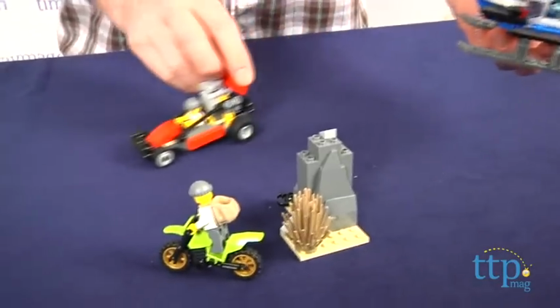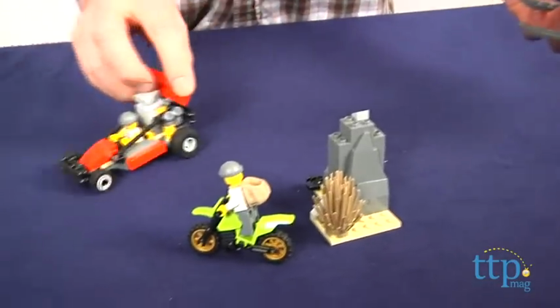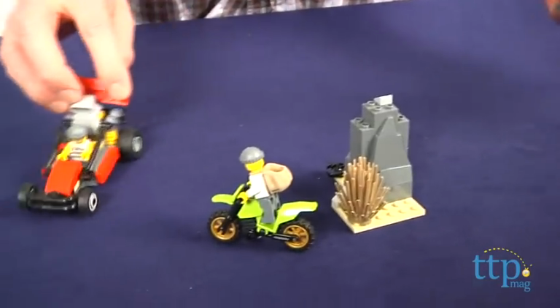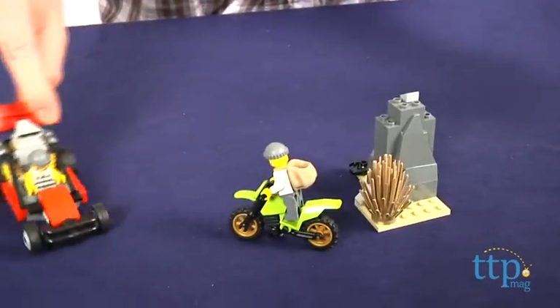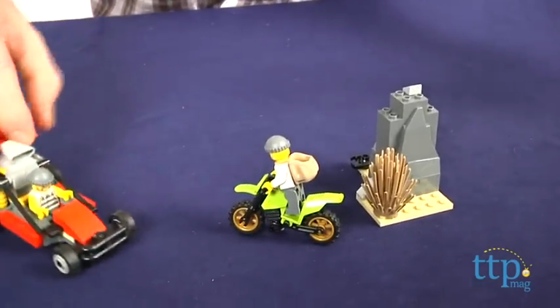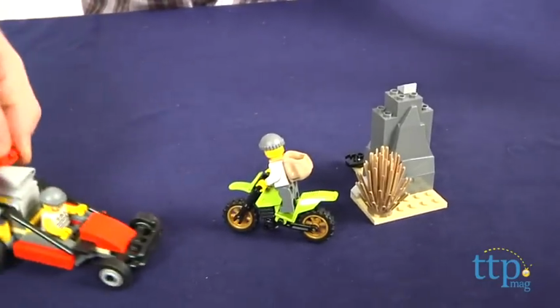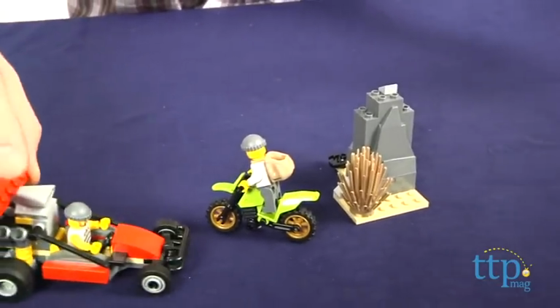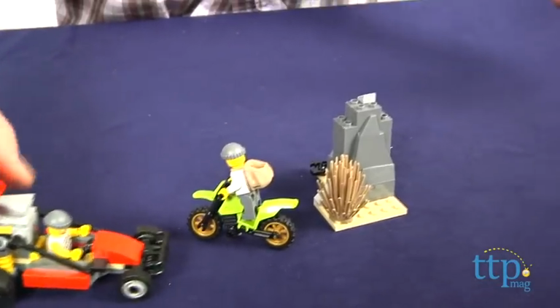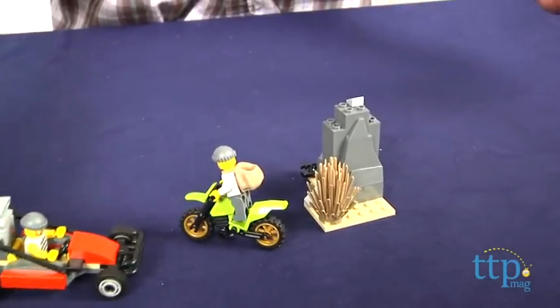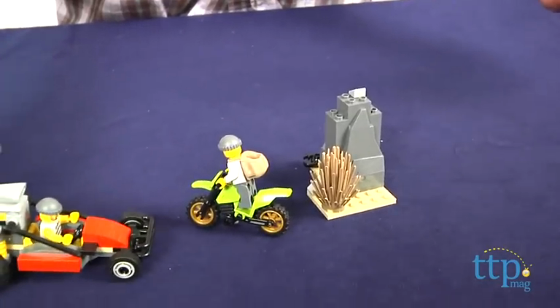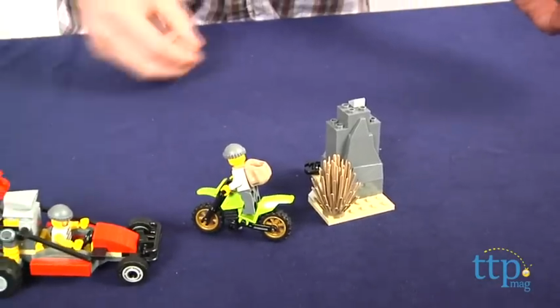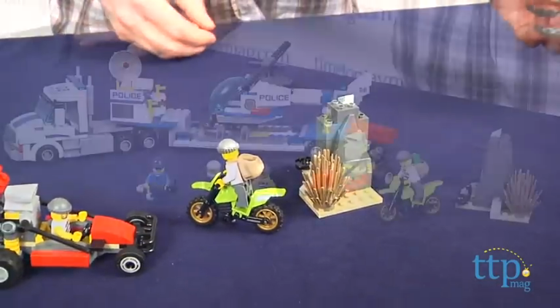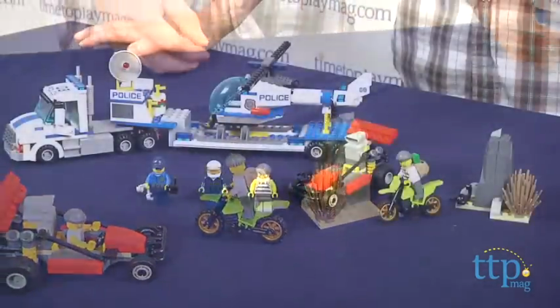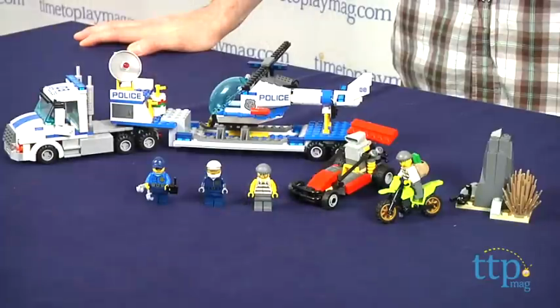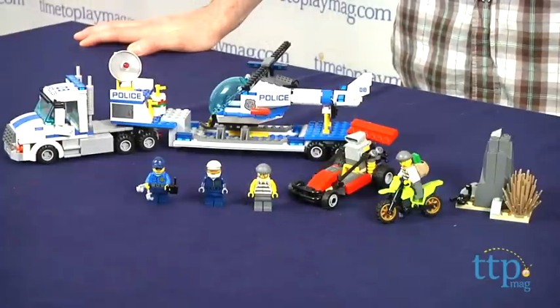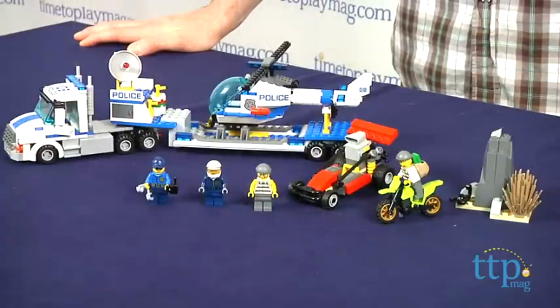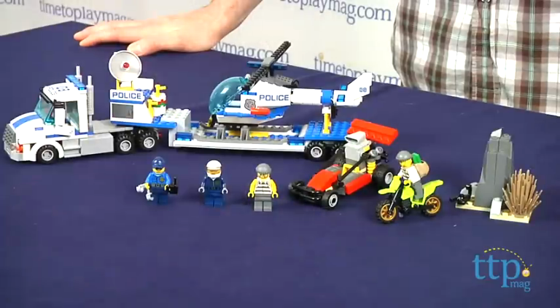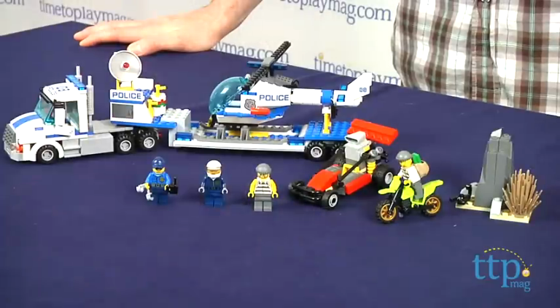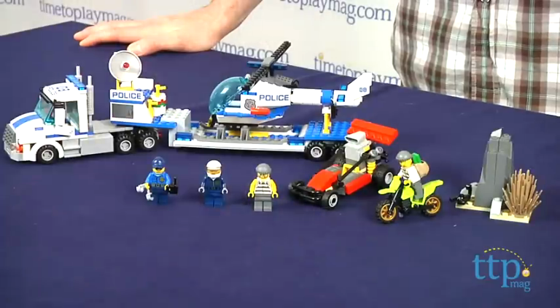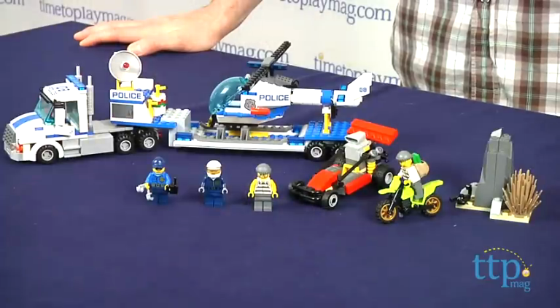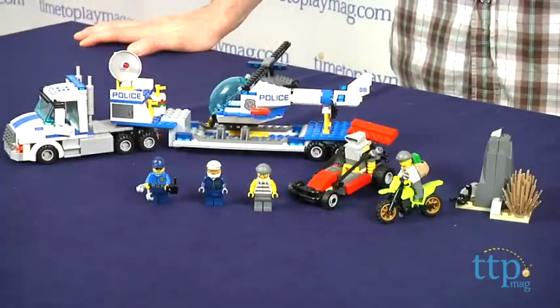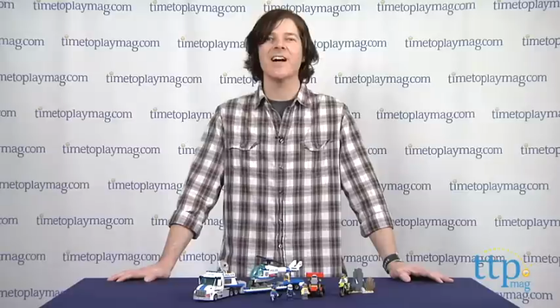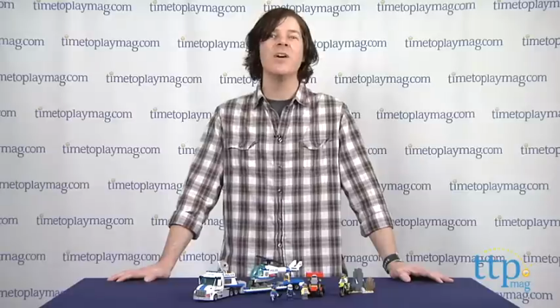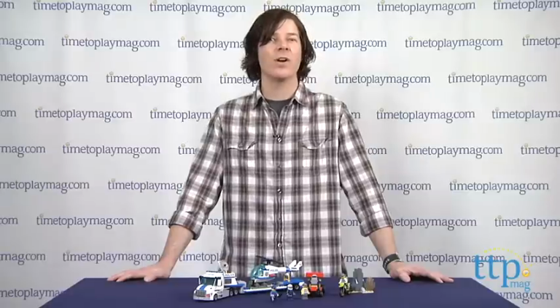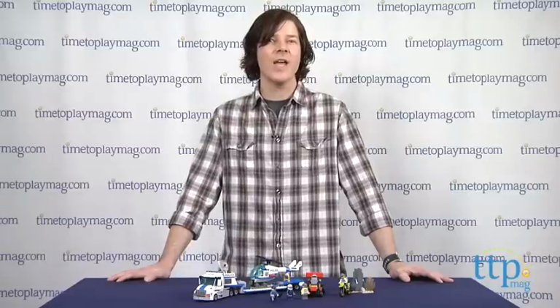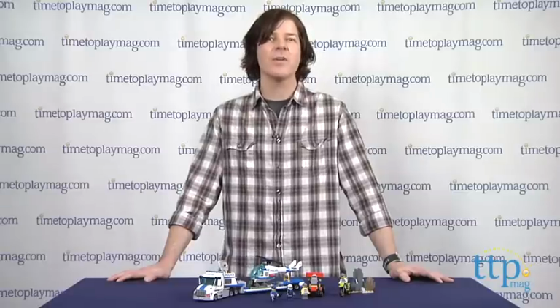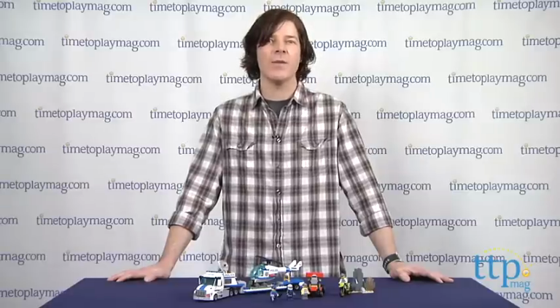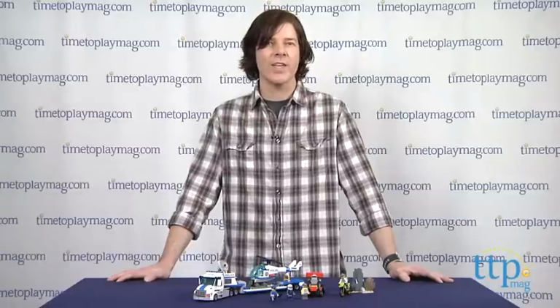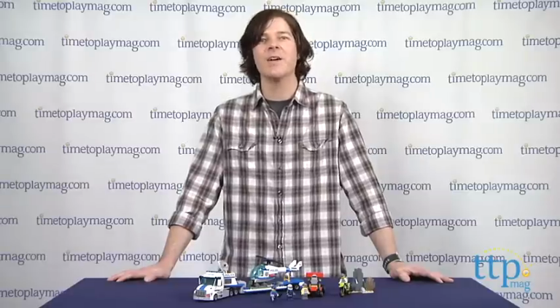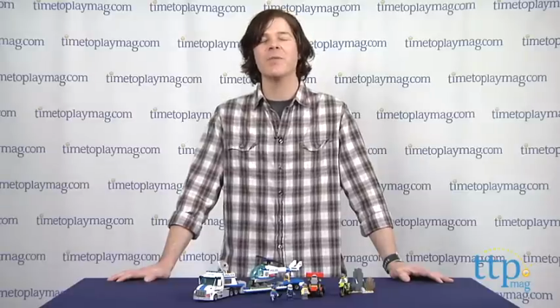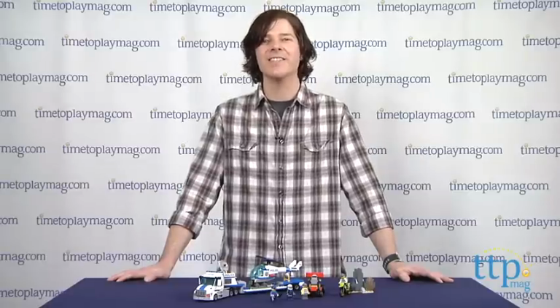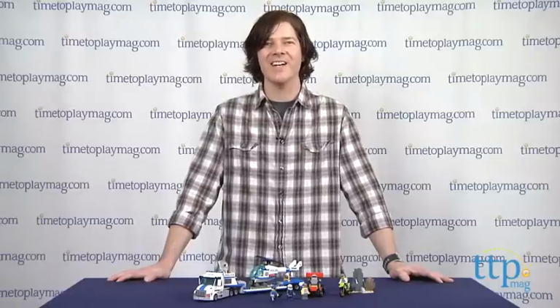The LEGO City Helicopter Transporter from LEGO is available now, so check it out. For more reviews, including more LEGO sets, check us out at TimeToPlayMag.com or our free app, Shop for Kids by TimeToPlayMag.com.